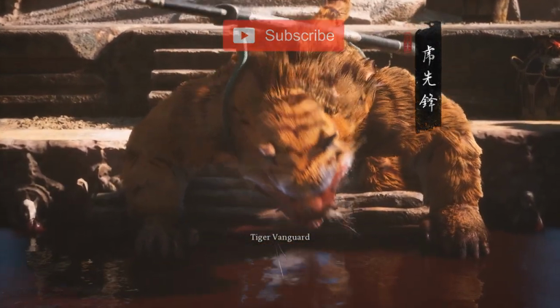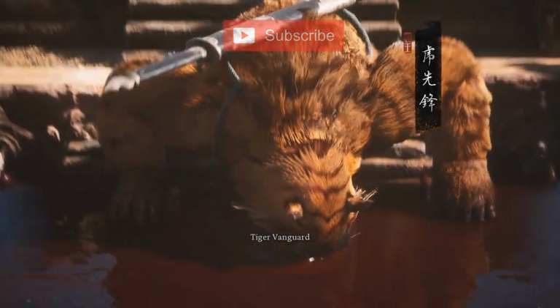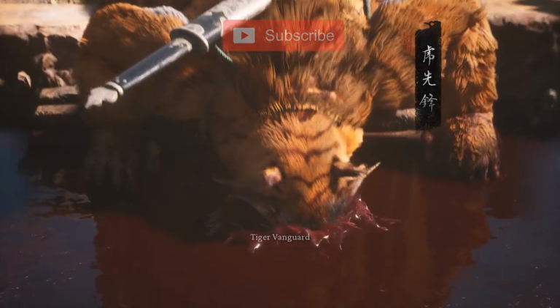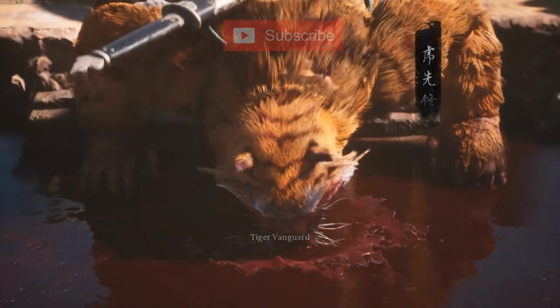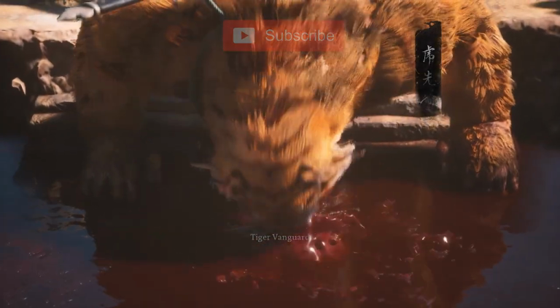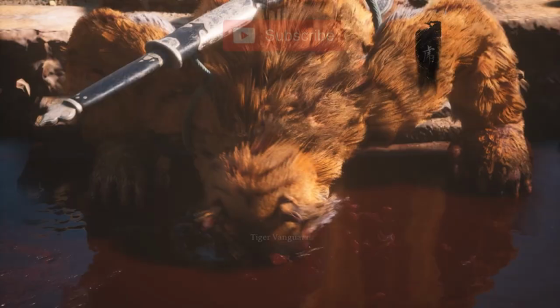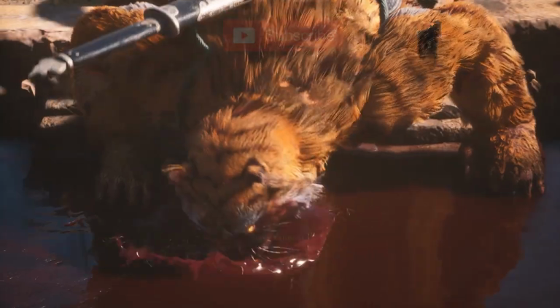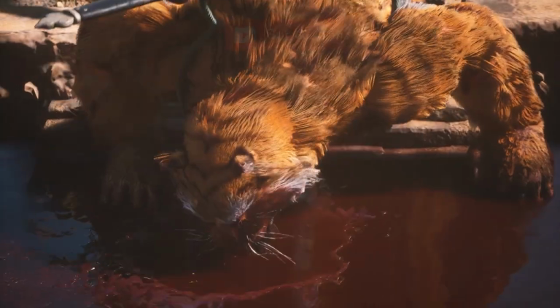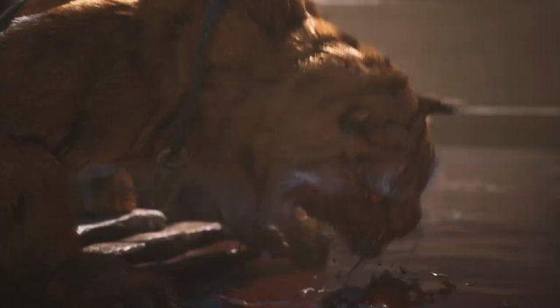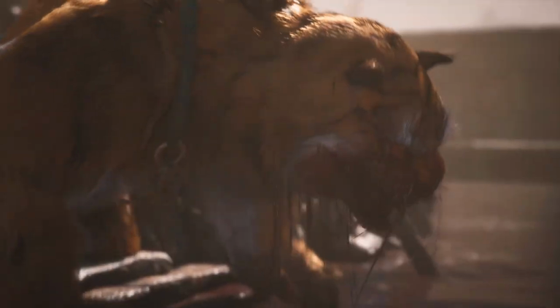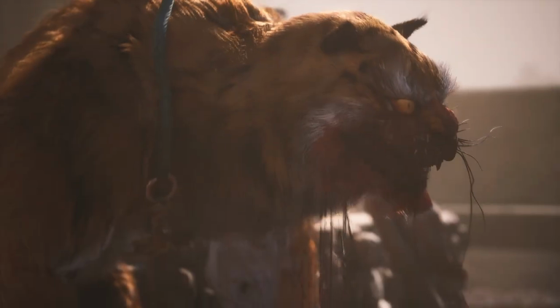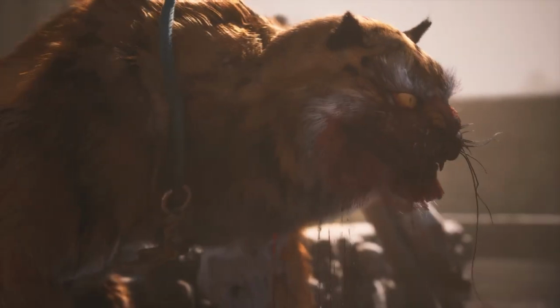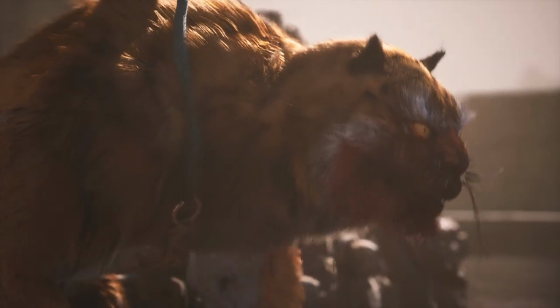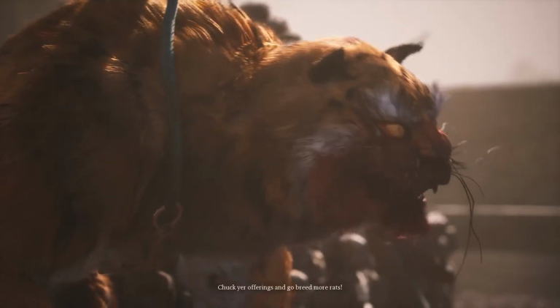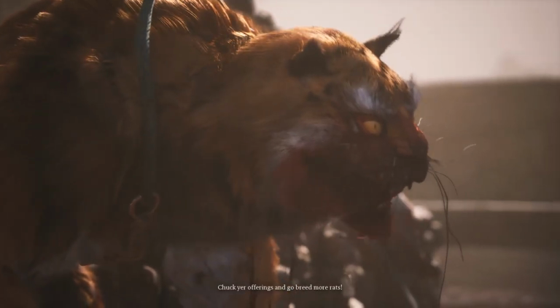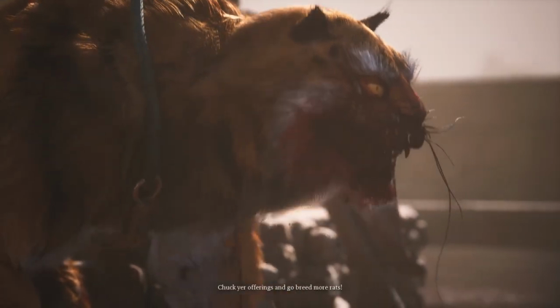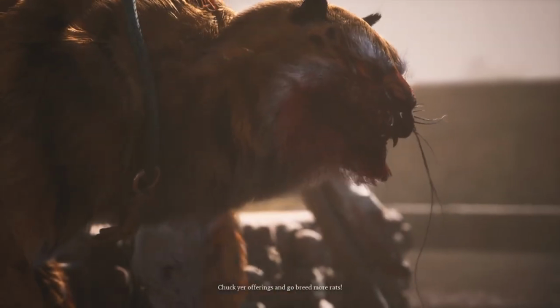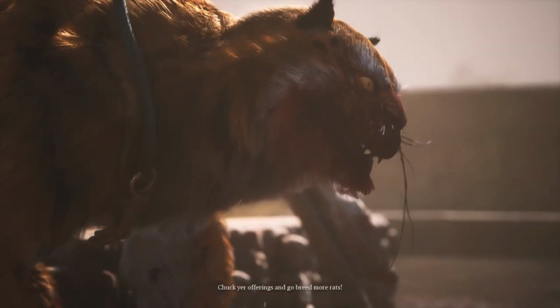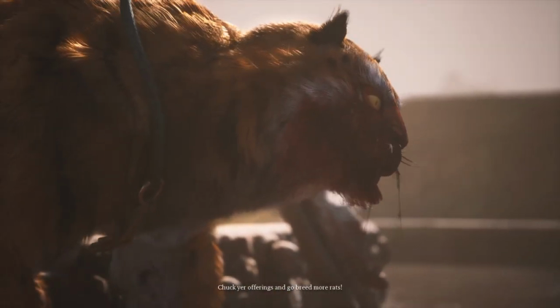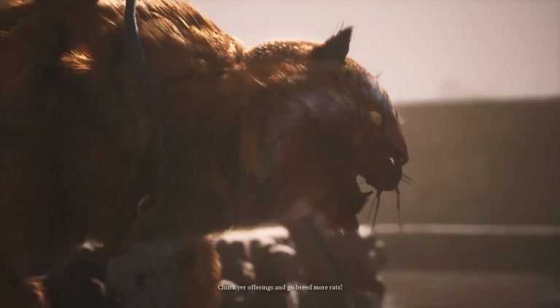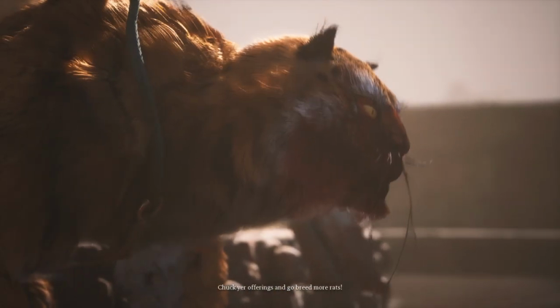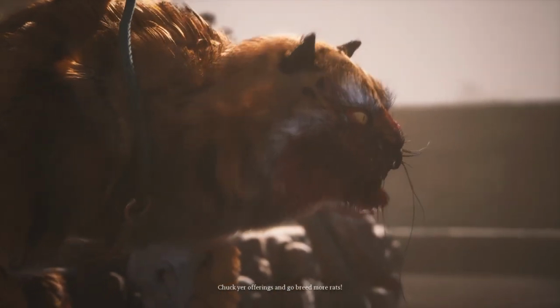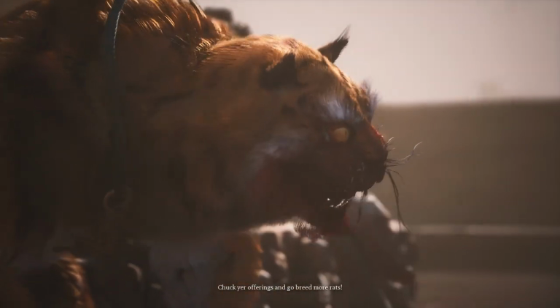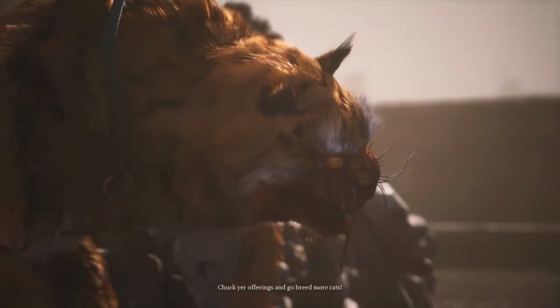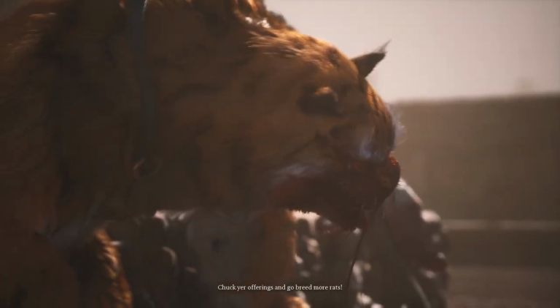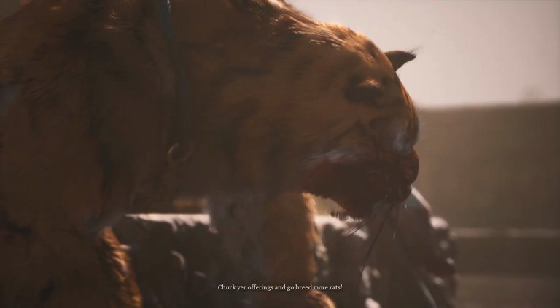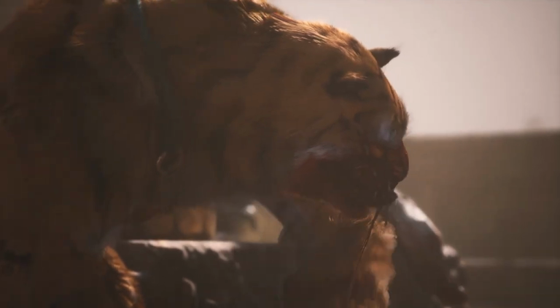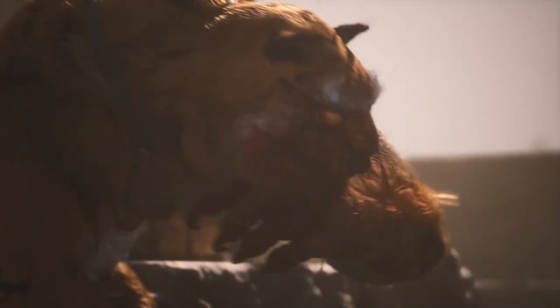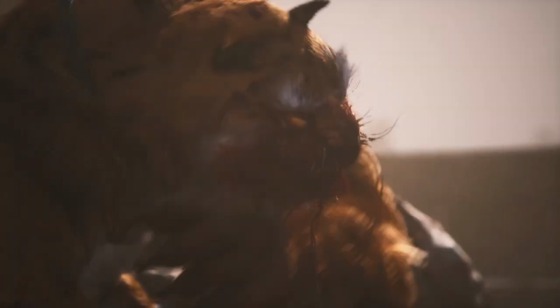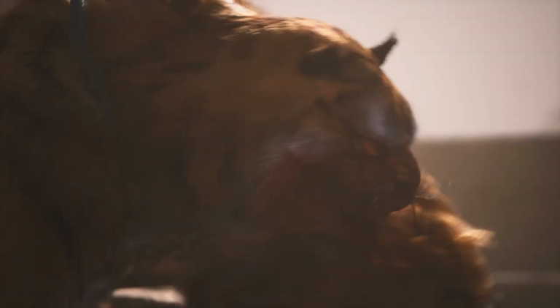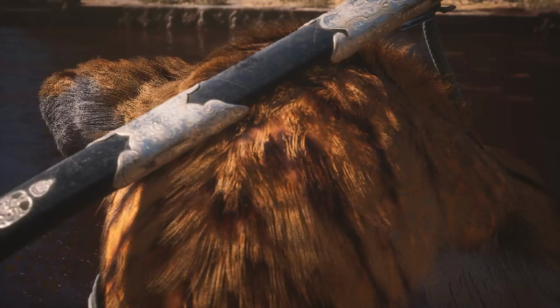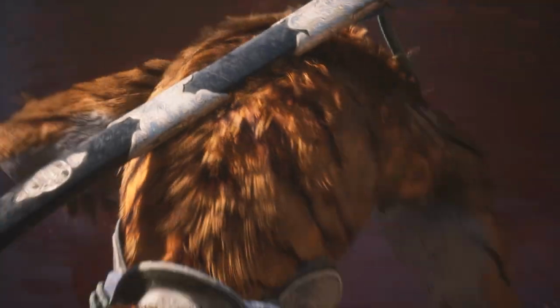To give yourself an edge, you can cast the Red Tide spell to get a temporary boost that lets you go on the offensive without the constant fear of taking damage.